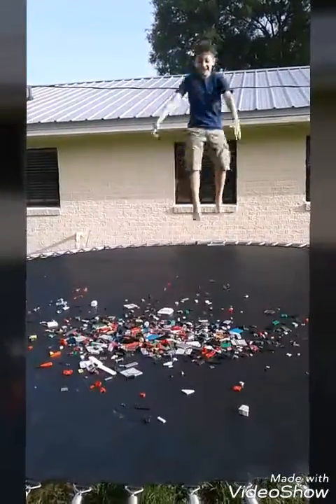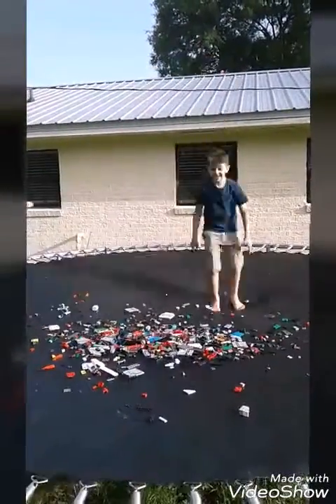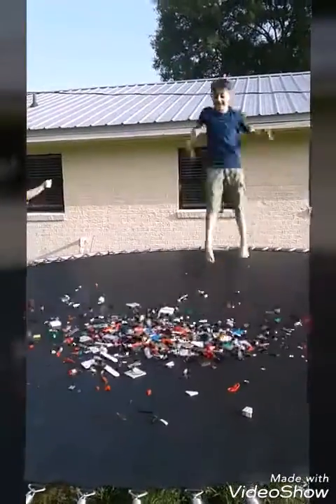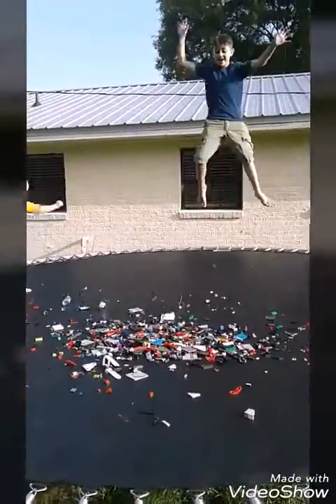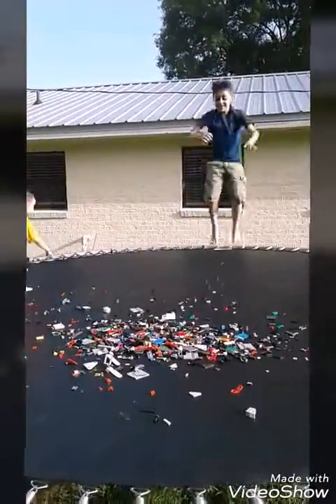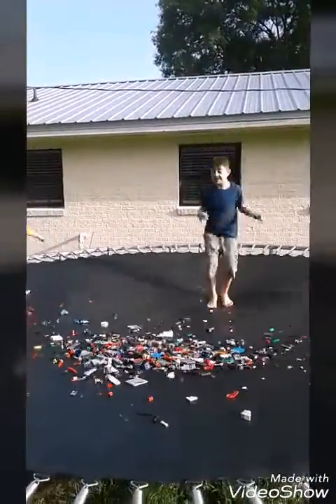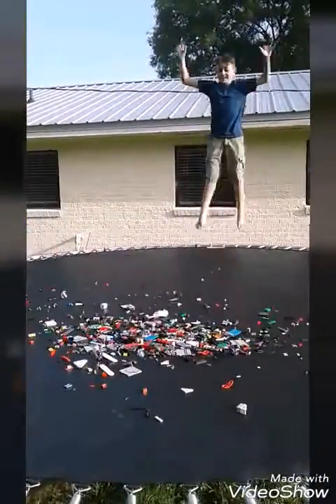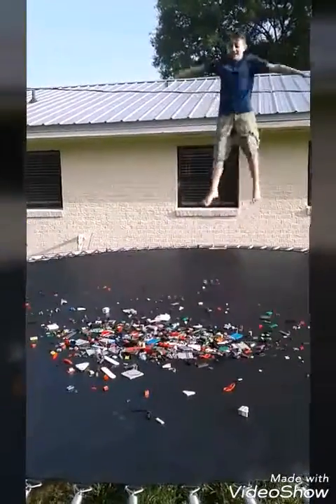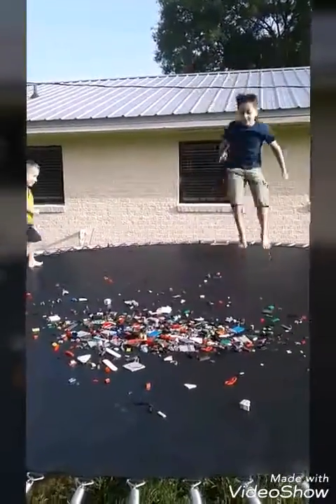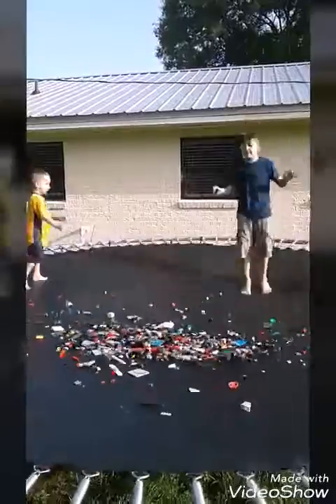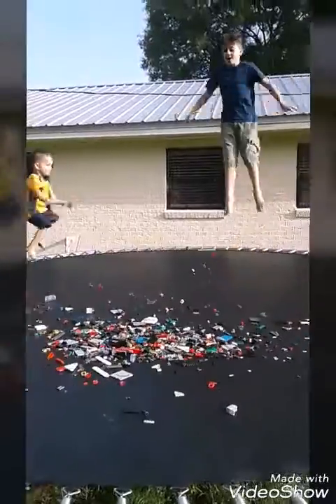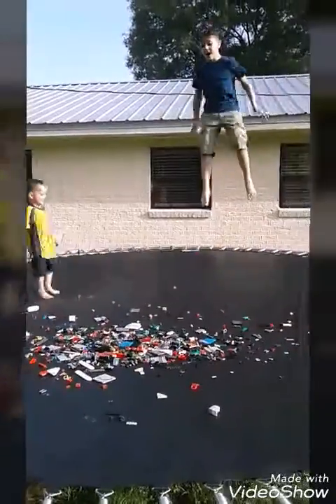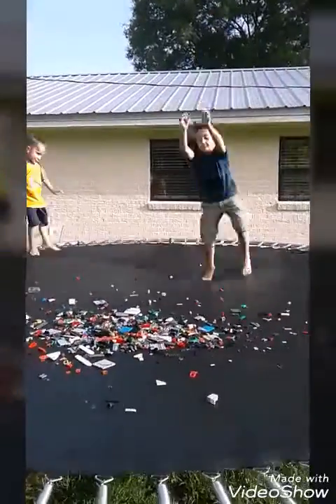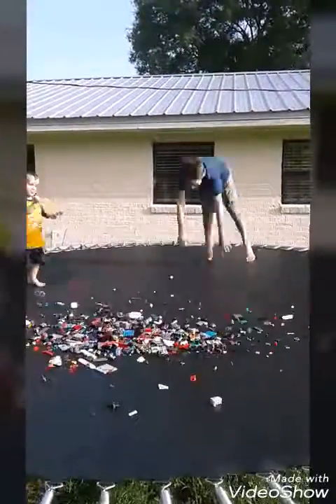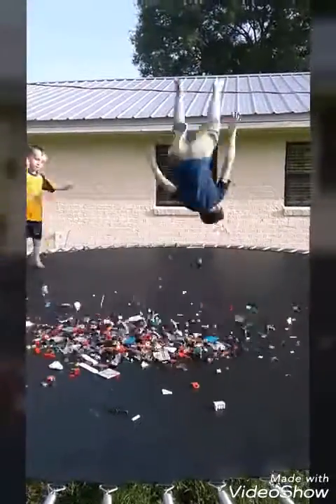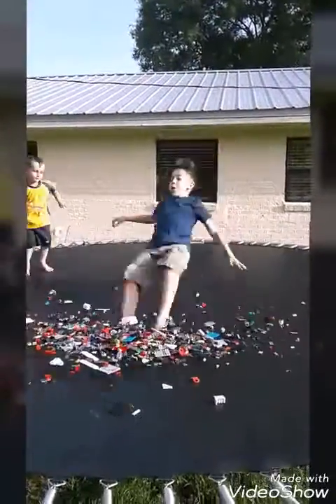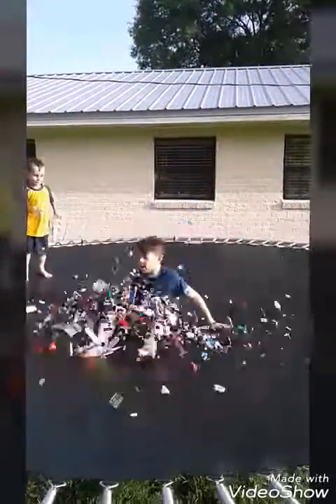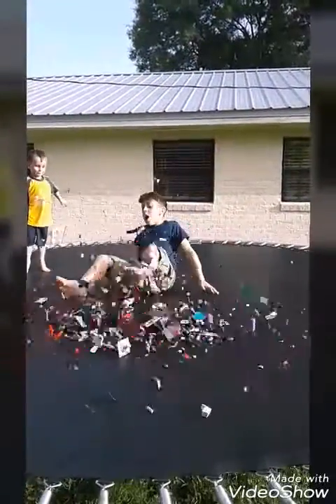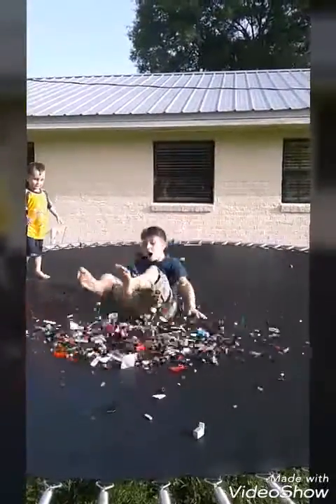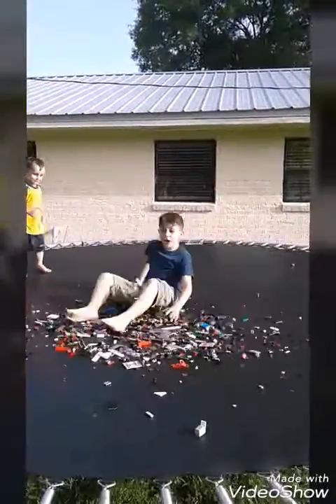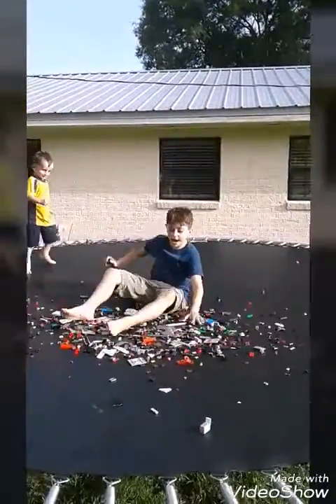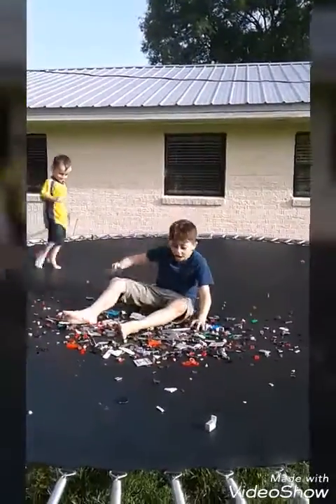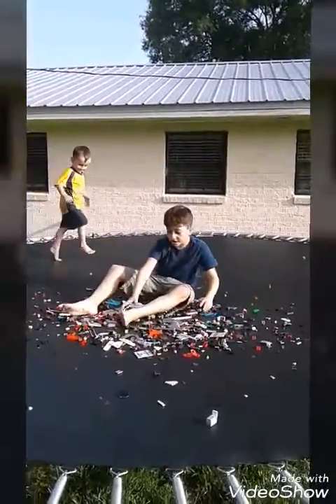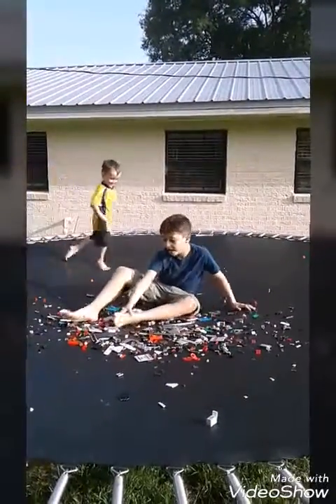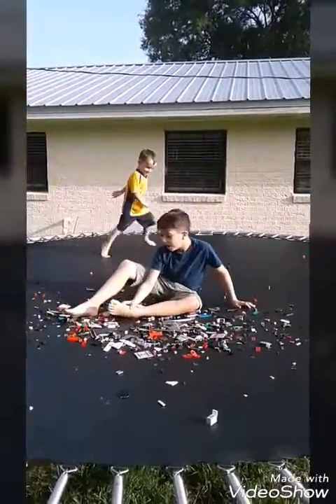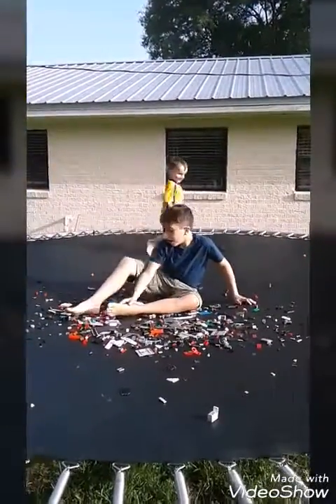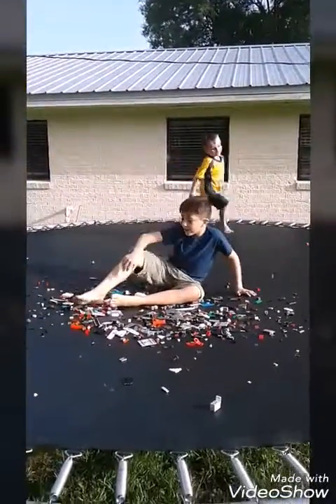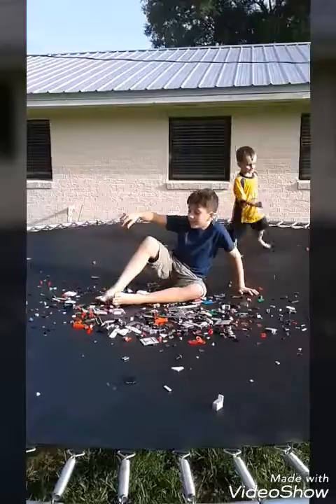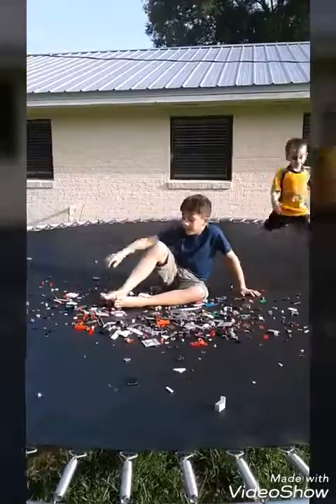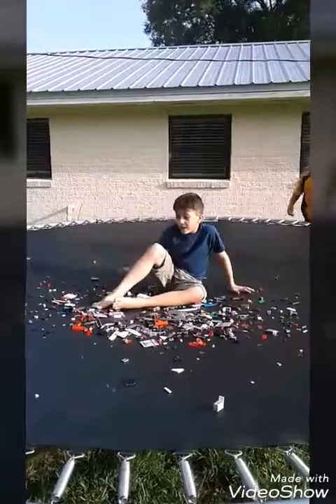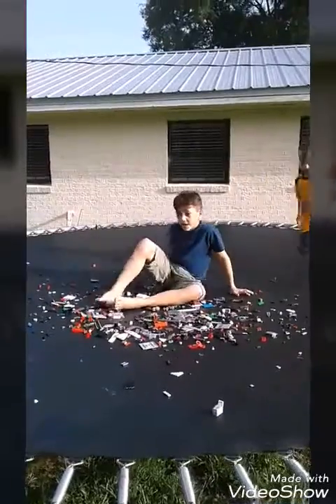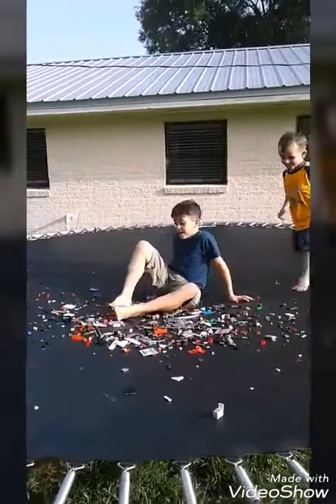Oh my gosh, this is going to hurt. I'm doing this for you guys. Oh that hurt. Oh that hurt, that hurt really bad.